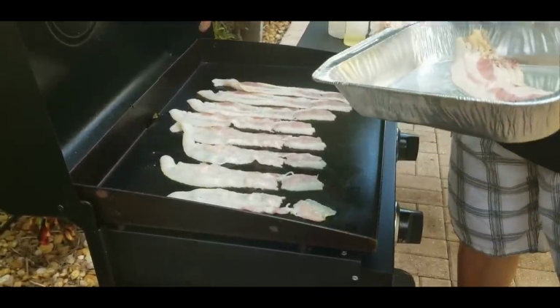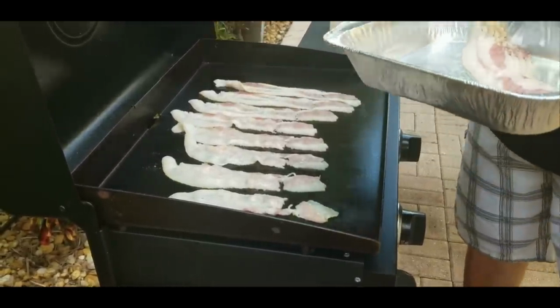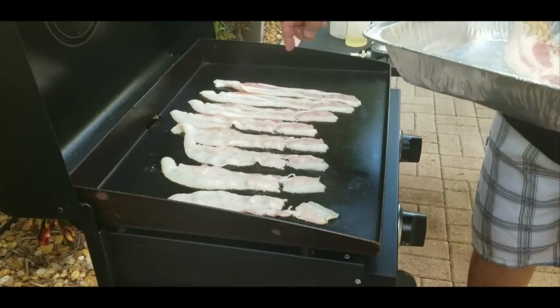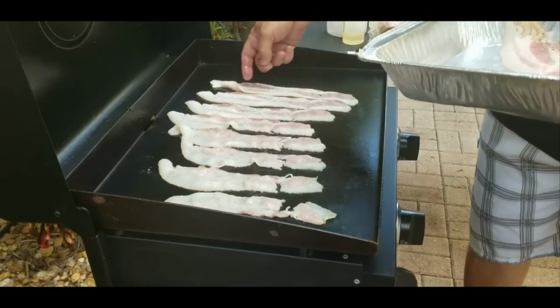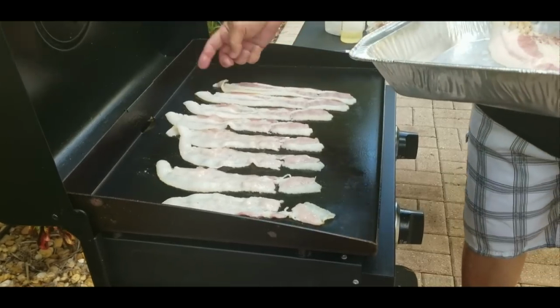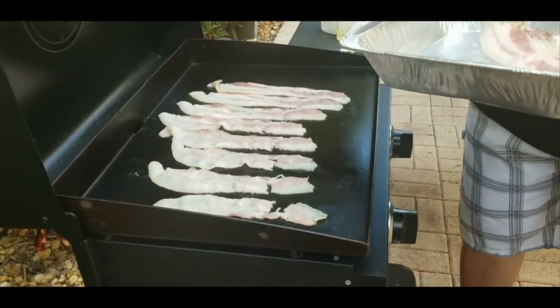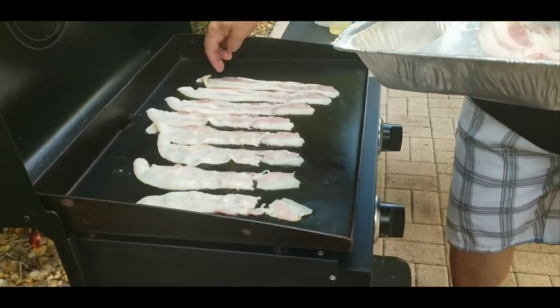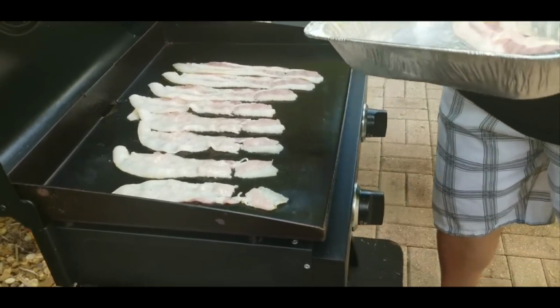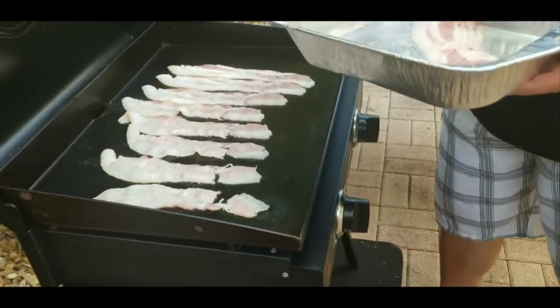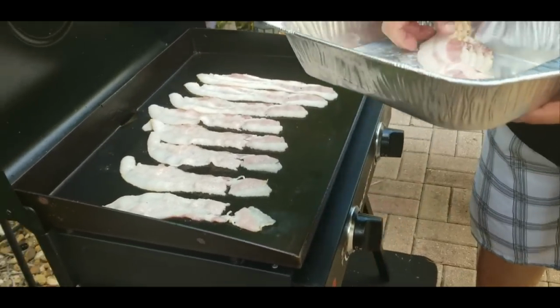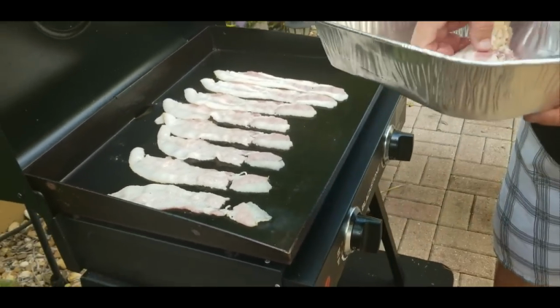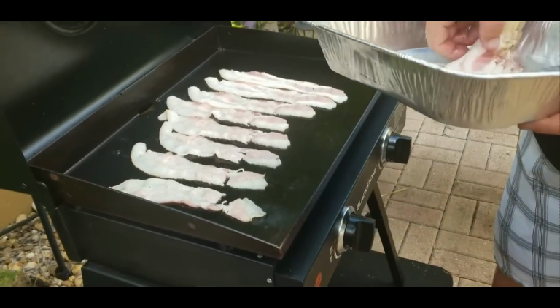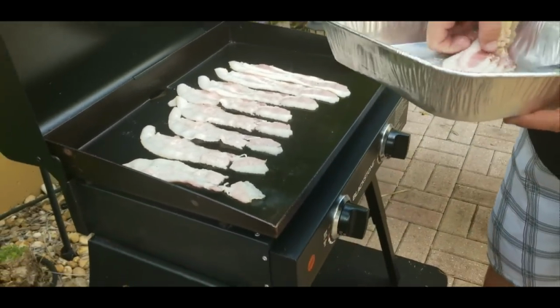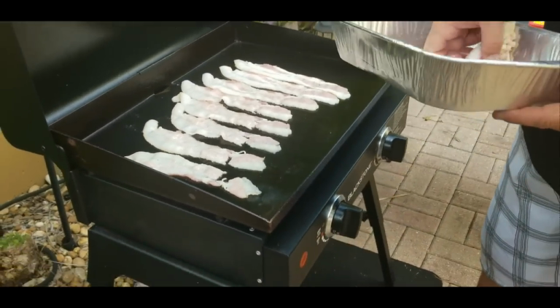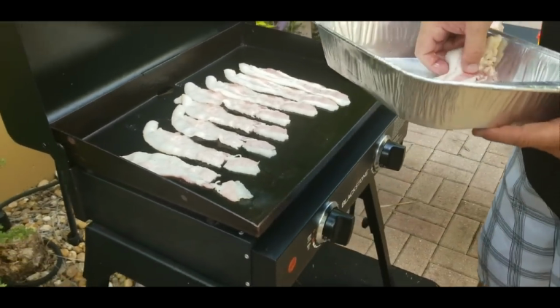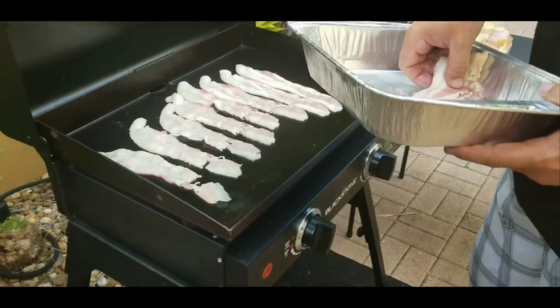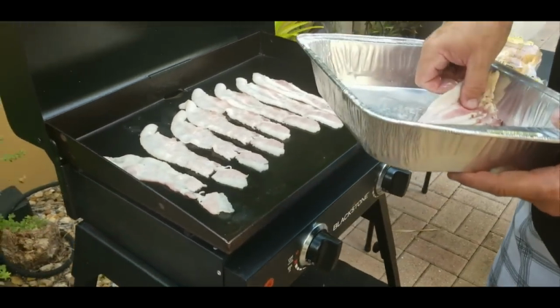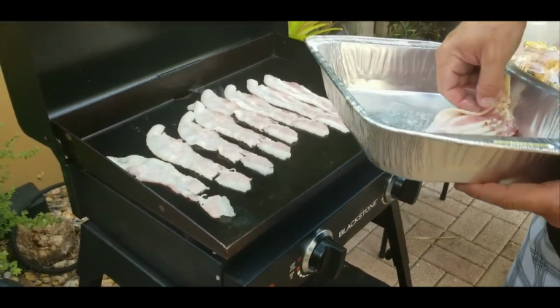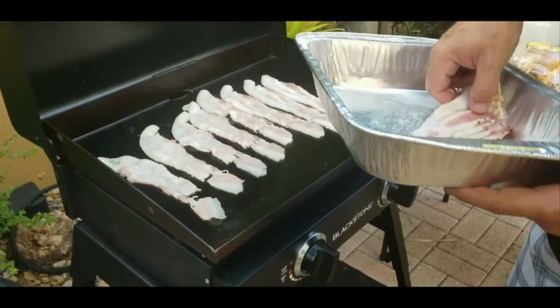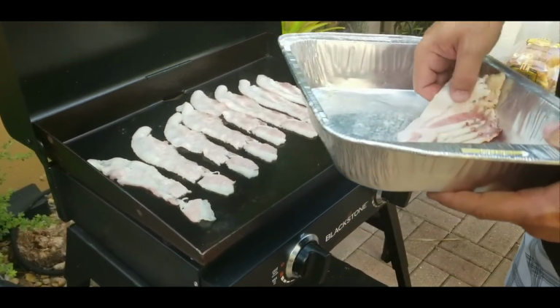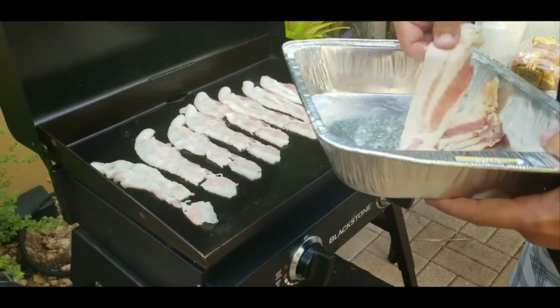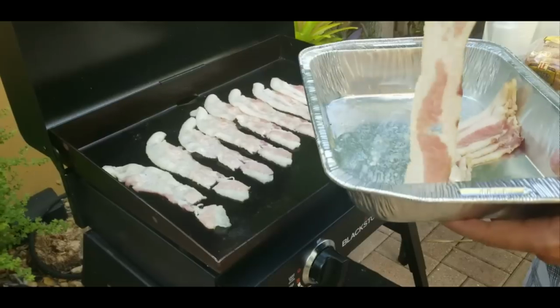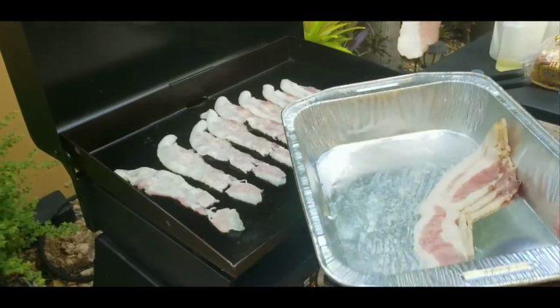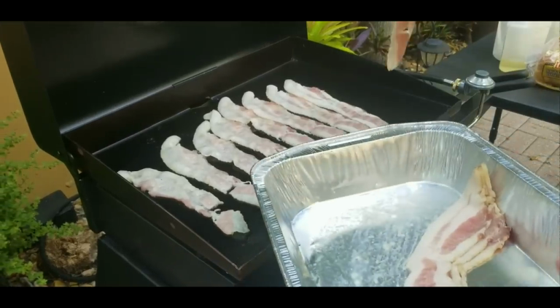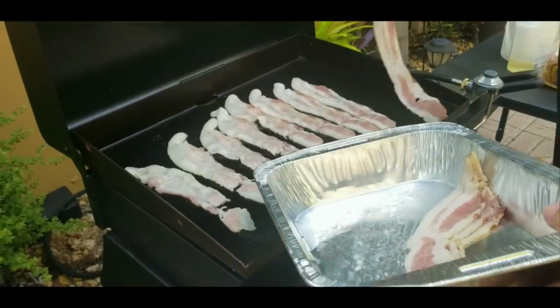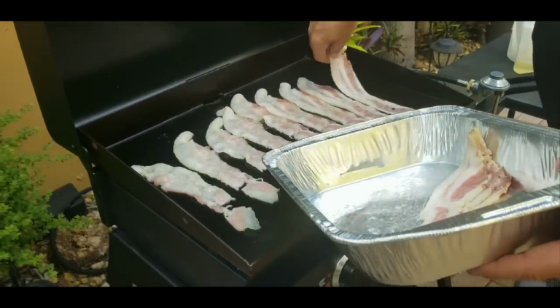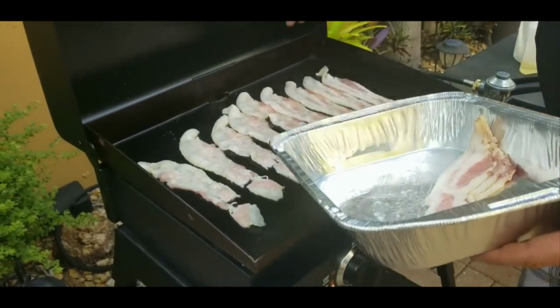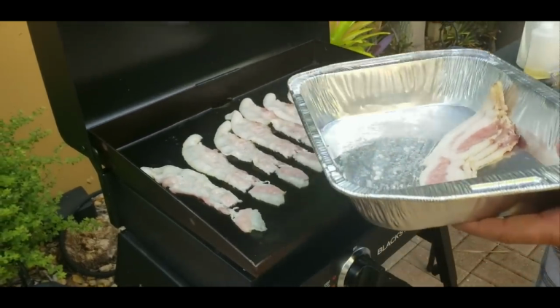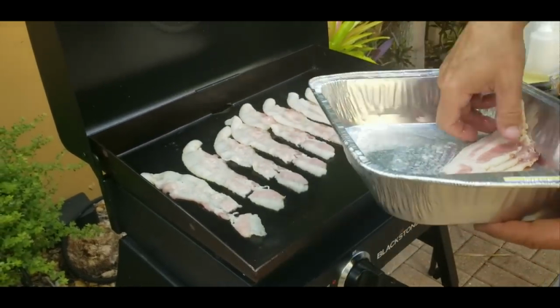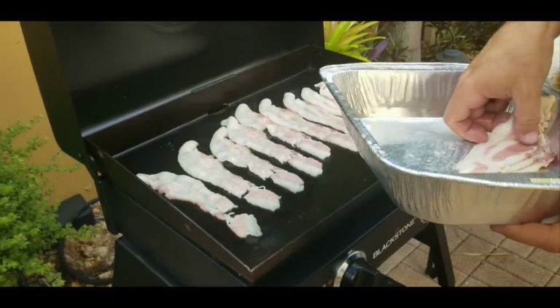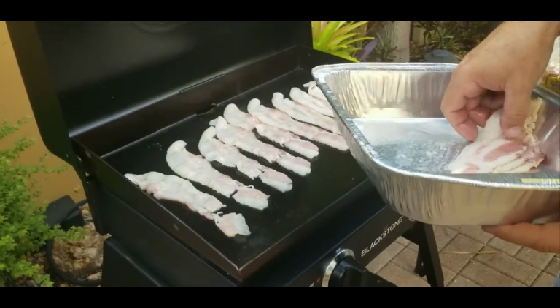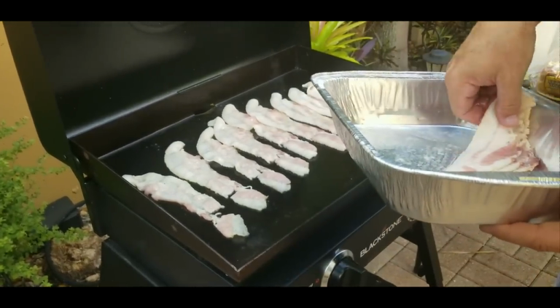You want to be careful here because it is very hot. Even though it's on low it's still hot. And I have burned myself before putting down some bacon. So be careful.